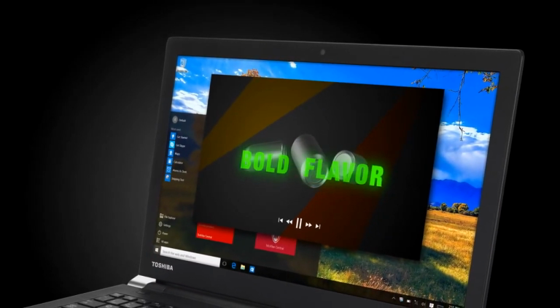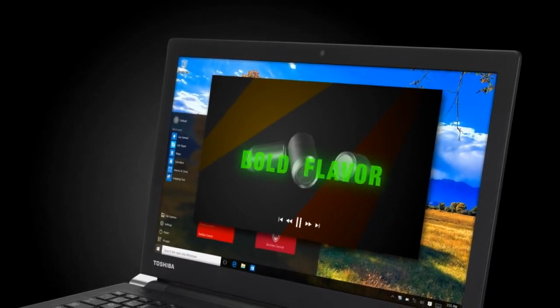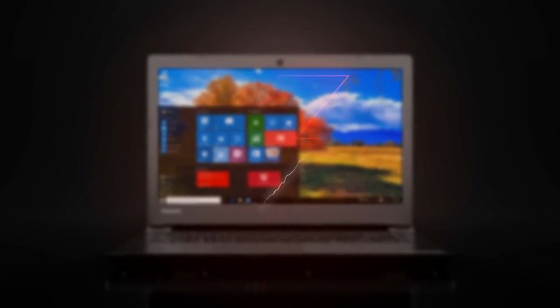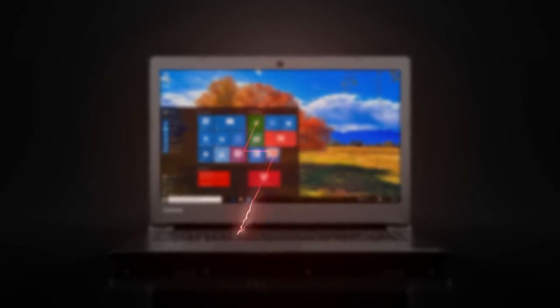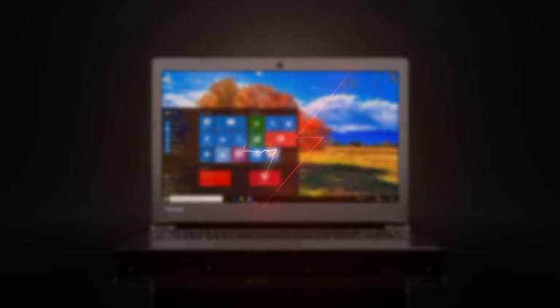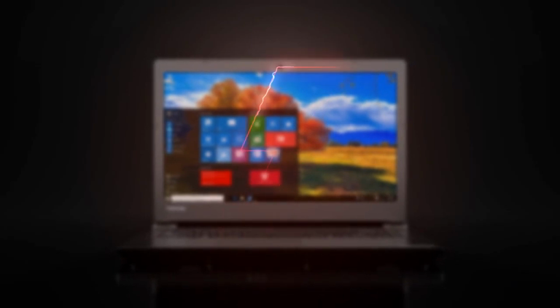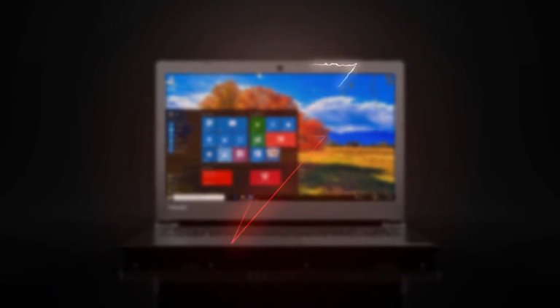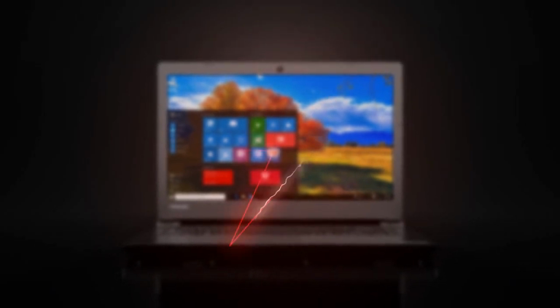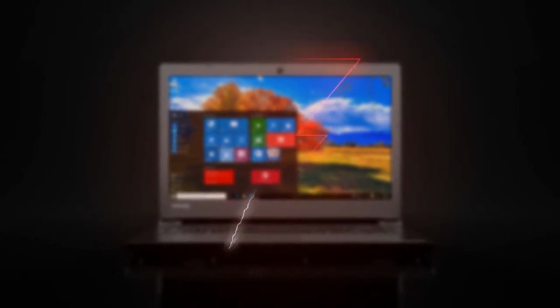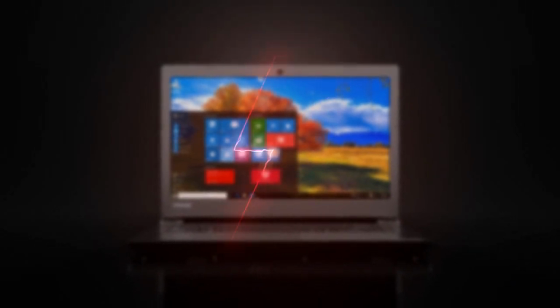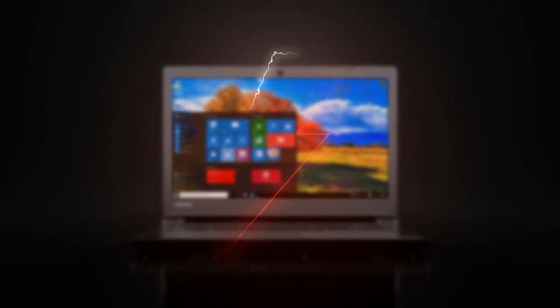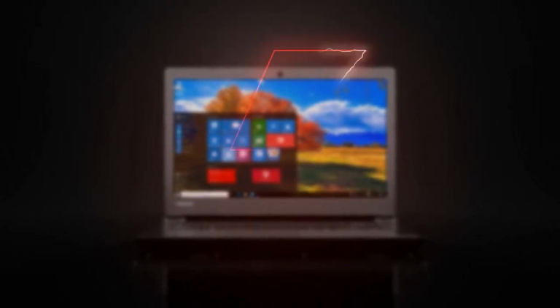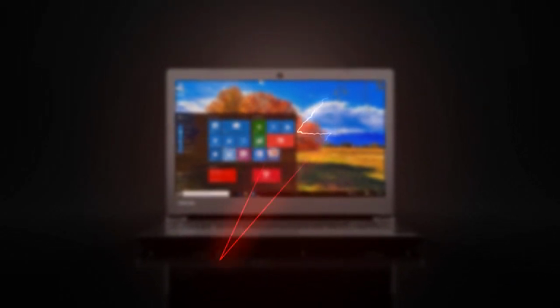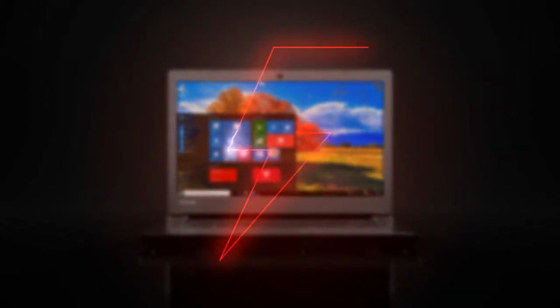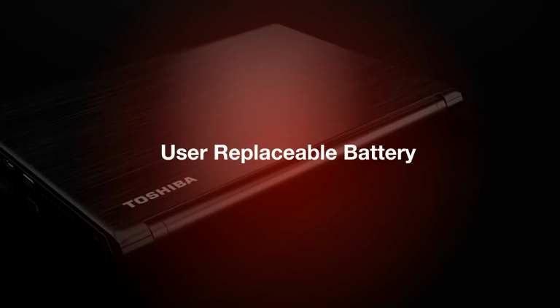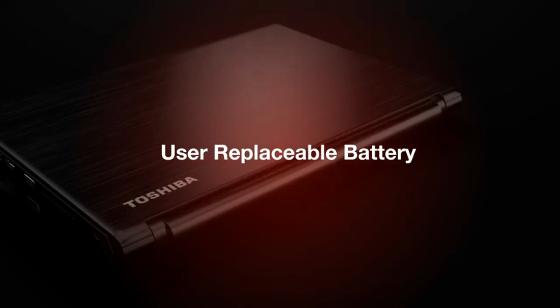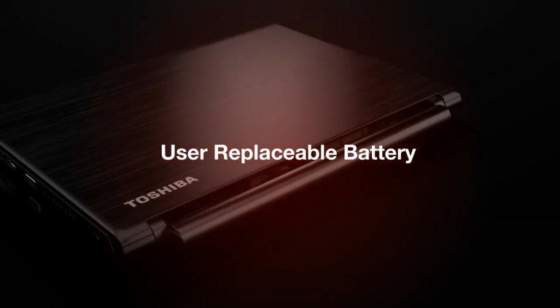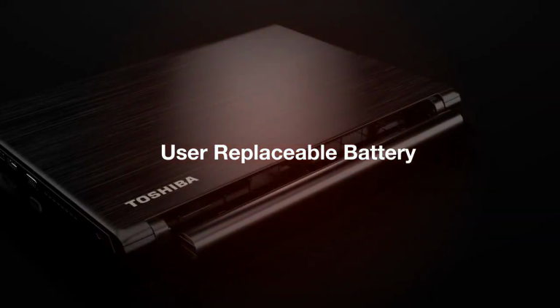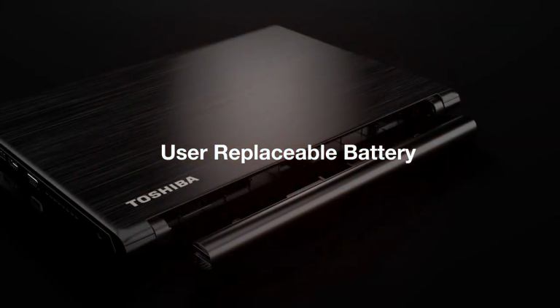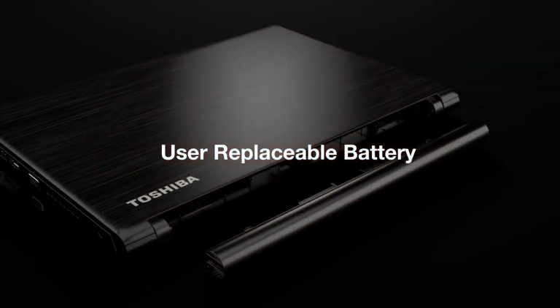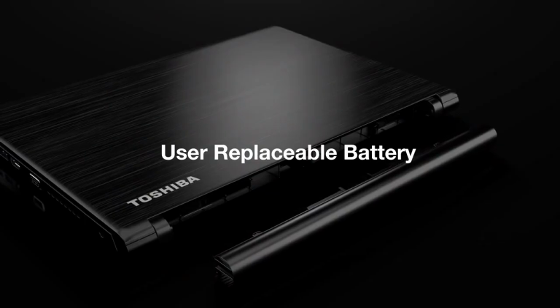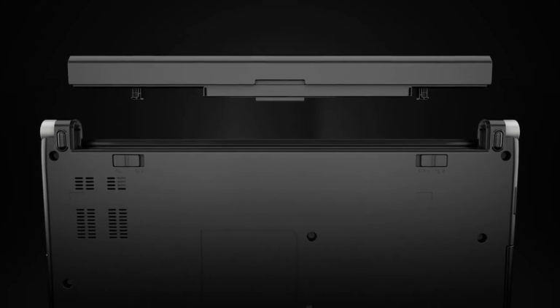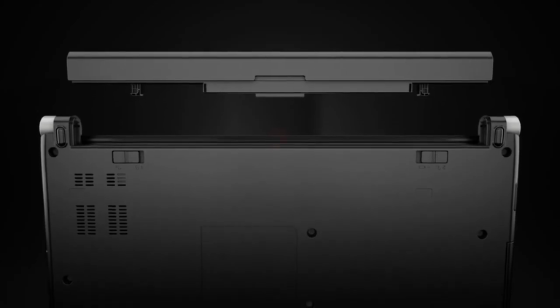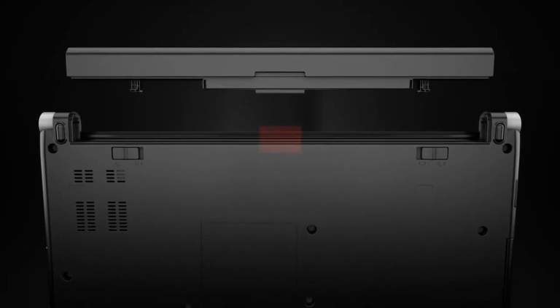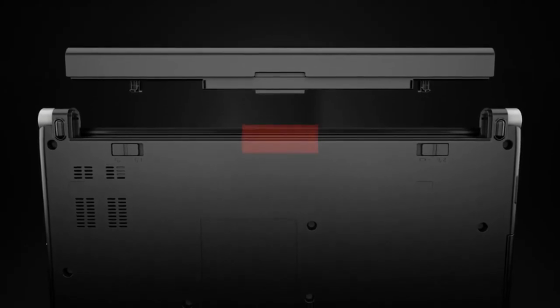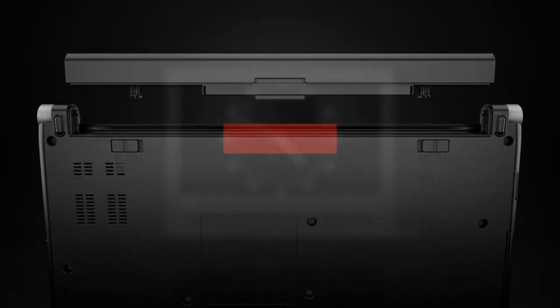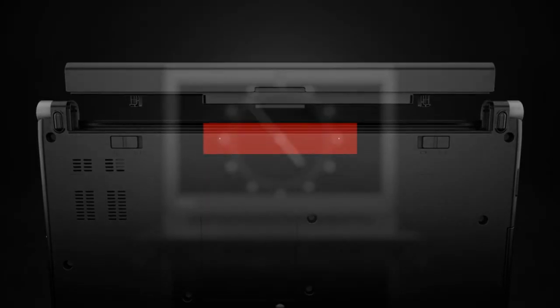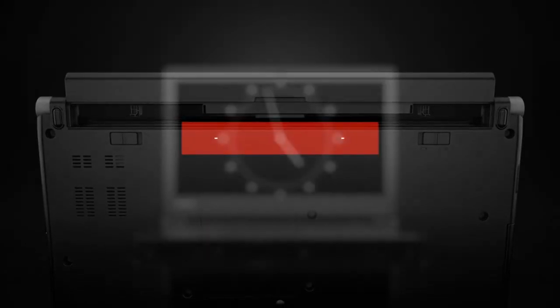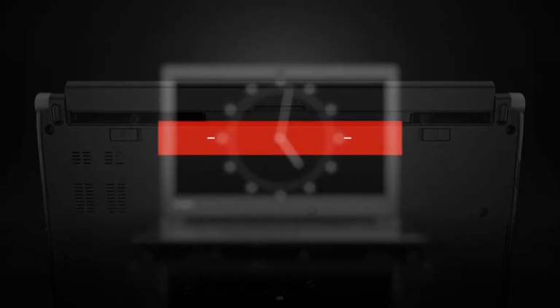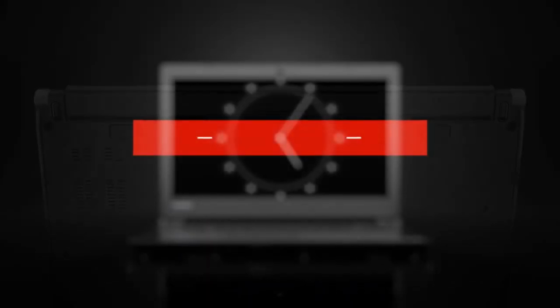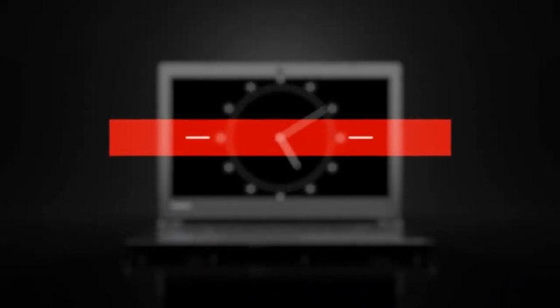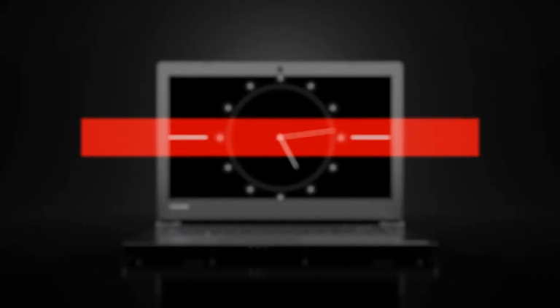On the topic of energy use, the Tecra C40 features a long-lasting user-replaceable battery so users can extend the workday for projects that can't wait another day.